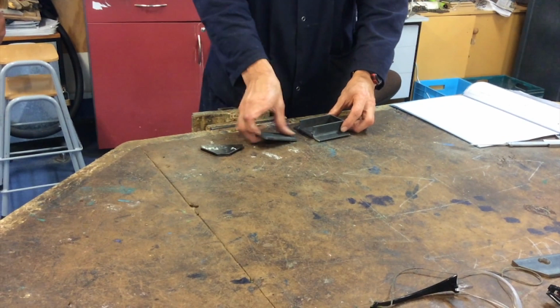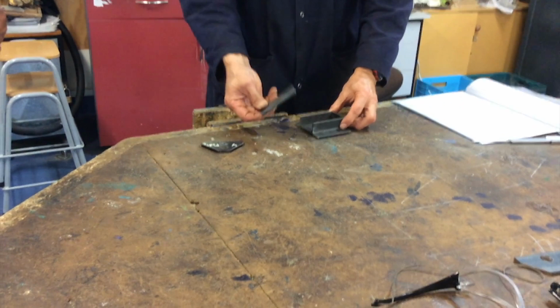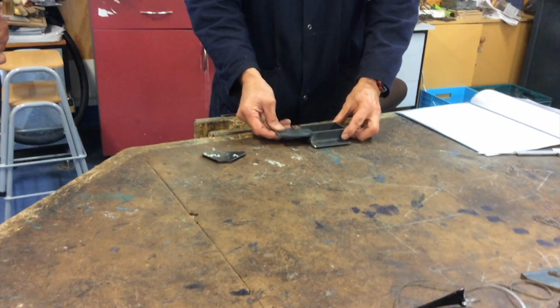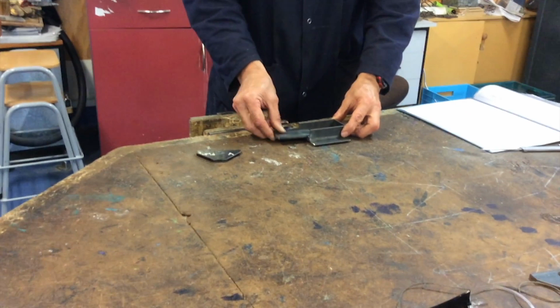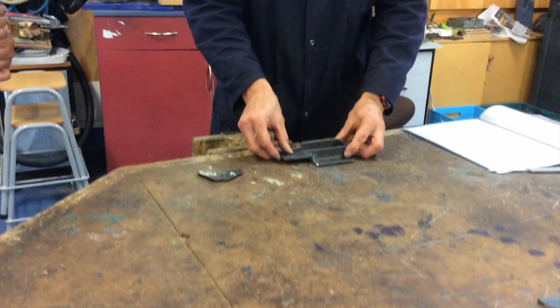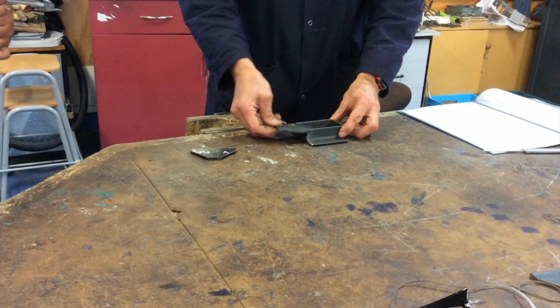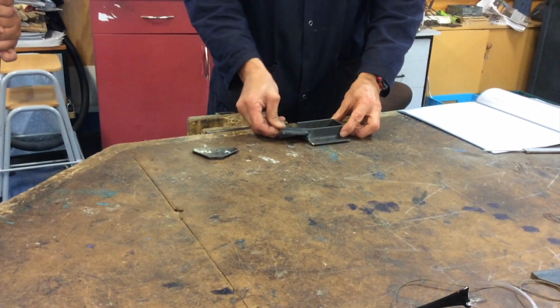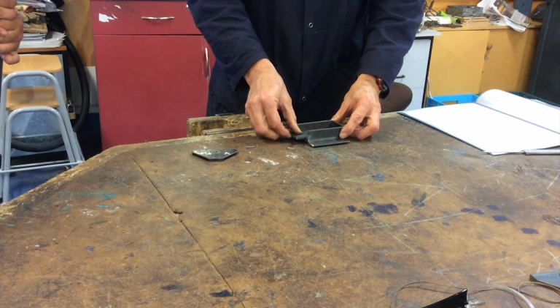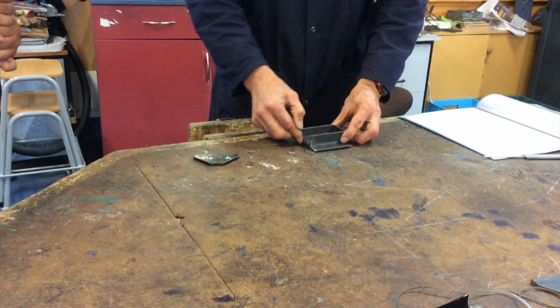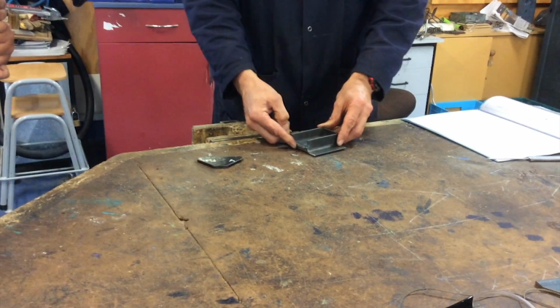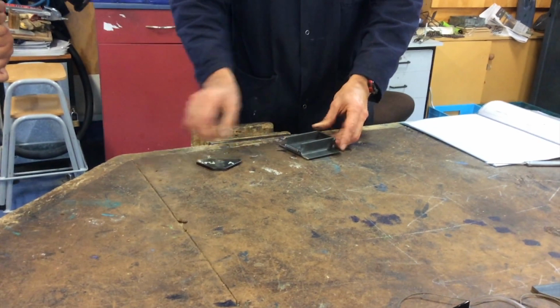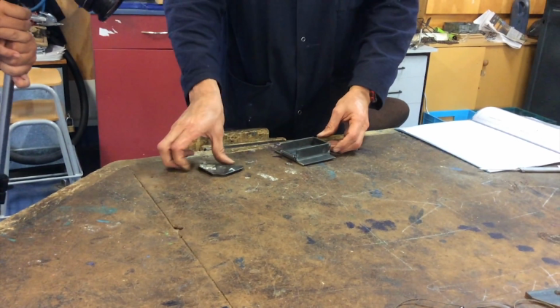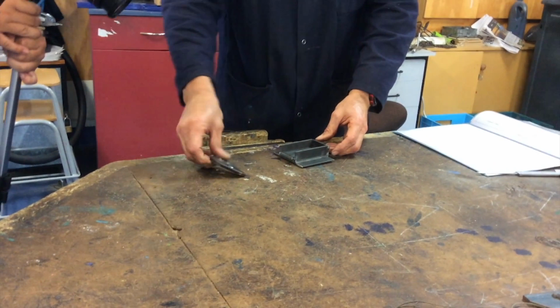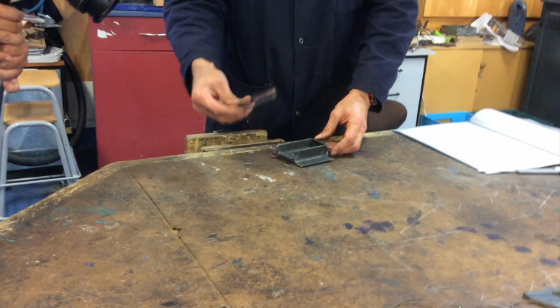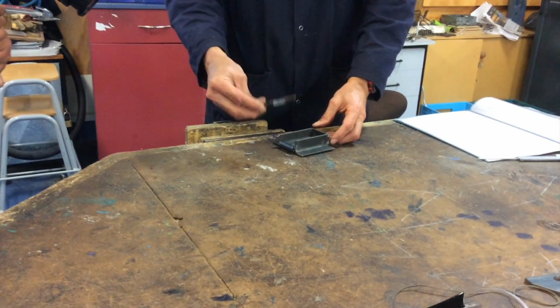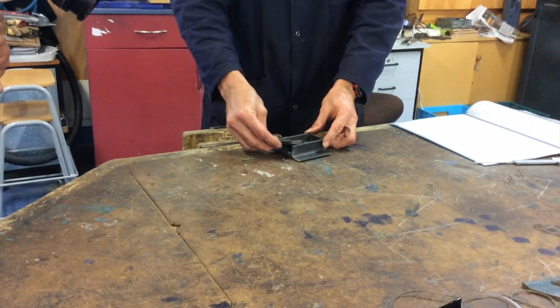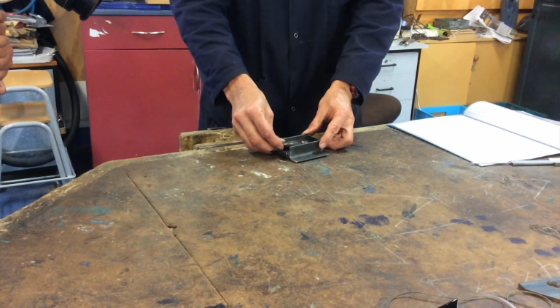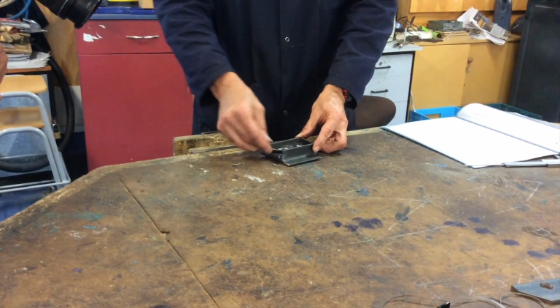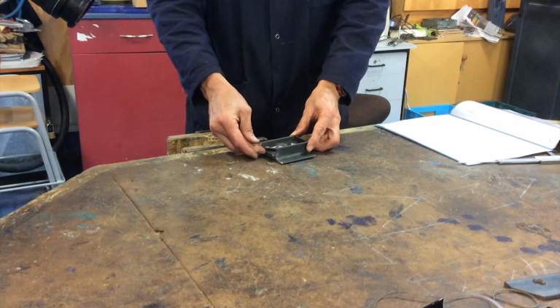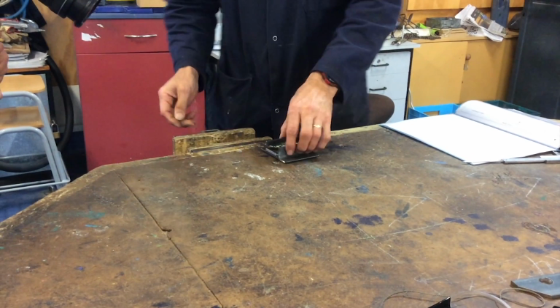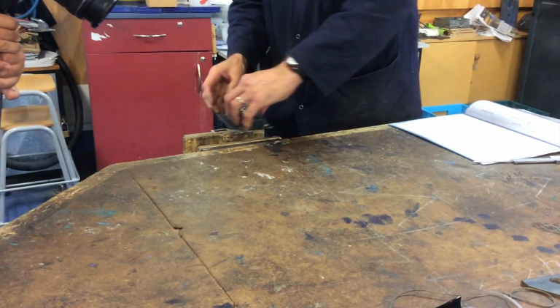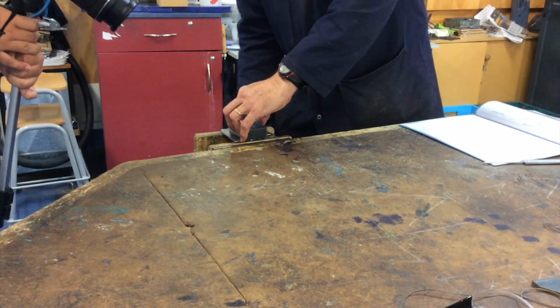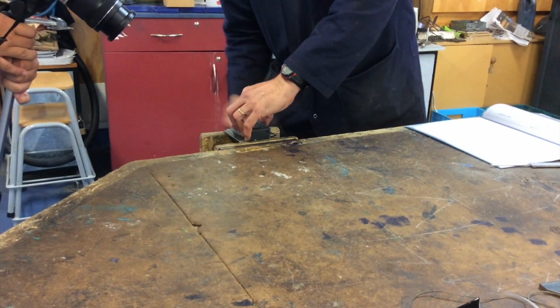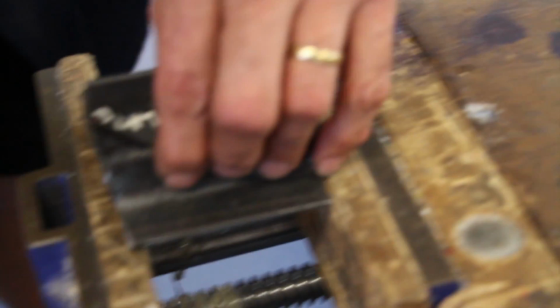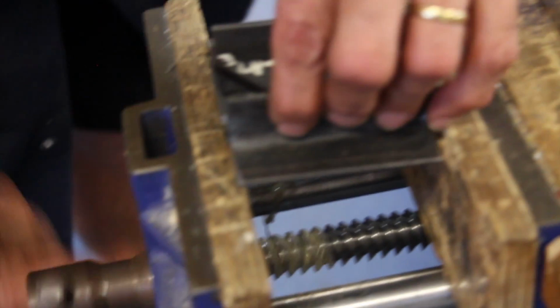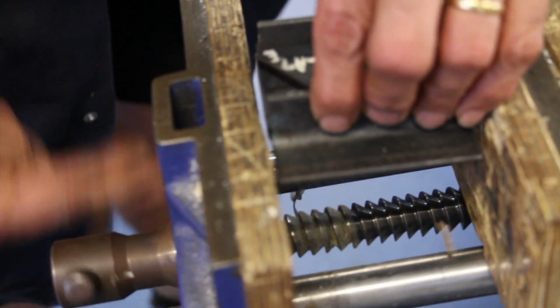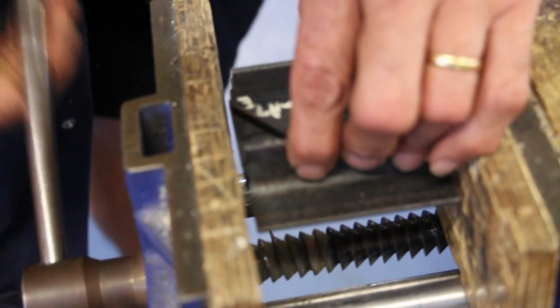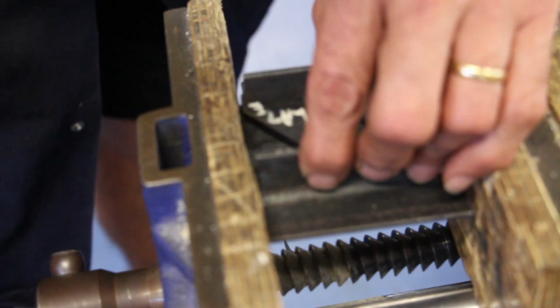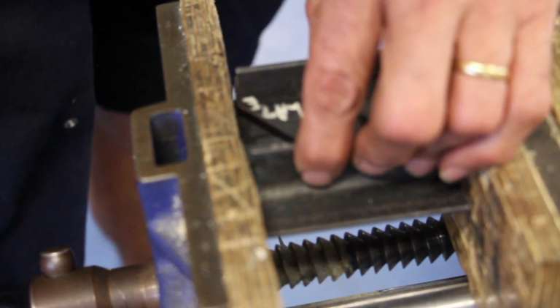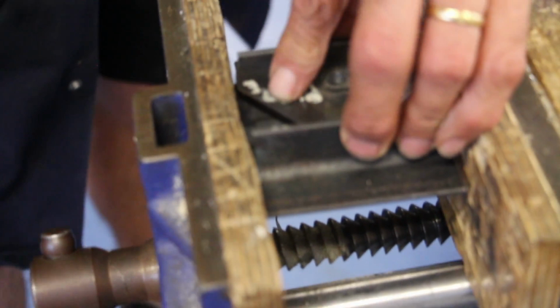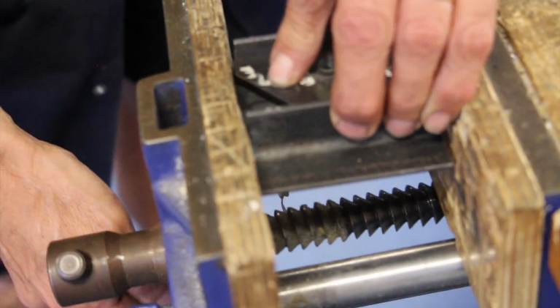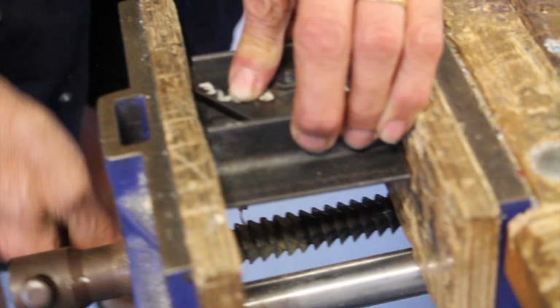Put the plate in the v-plate holder, clamp it in the wood vise, then mark out the lines to cut the shape of the v-plate, then mark the hole with an 8 mm drill.